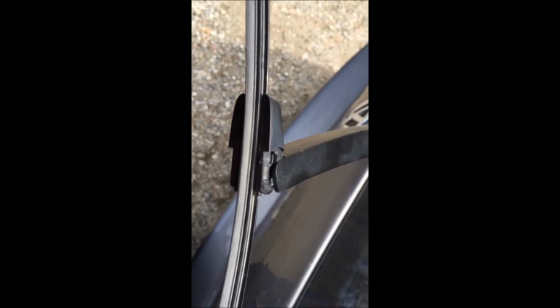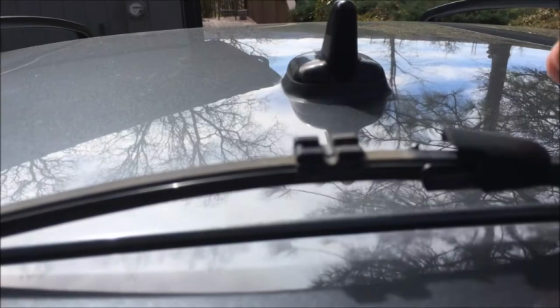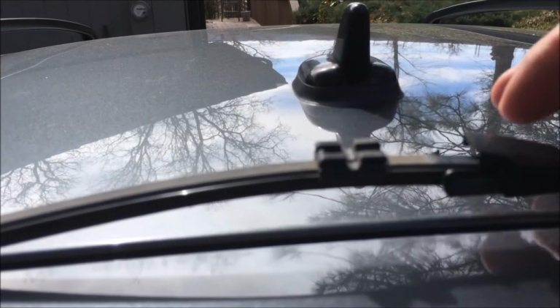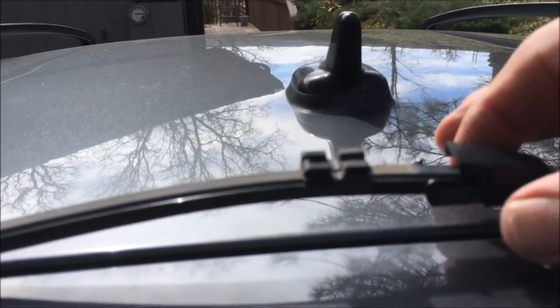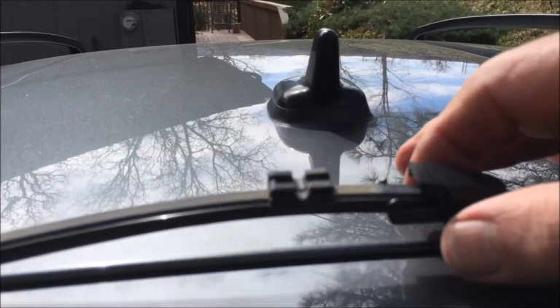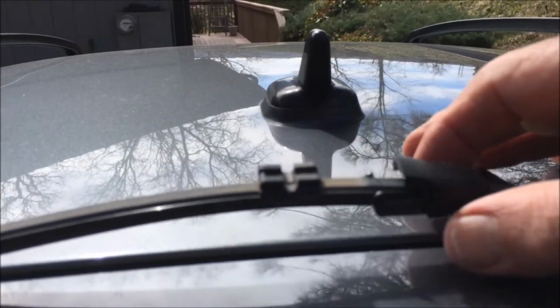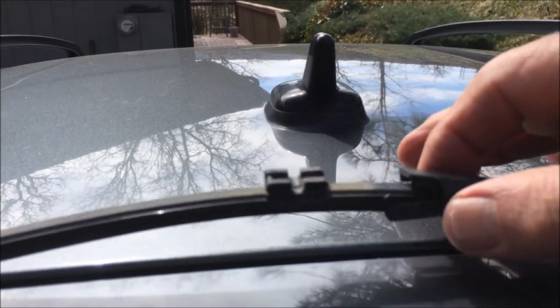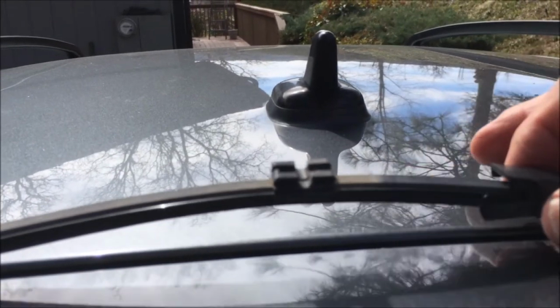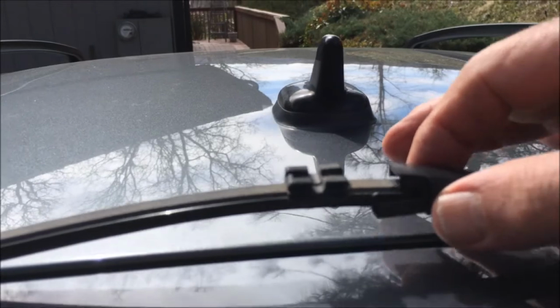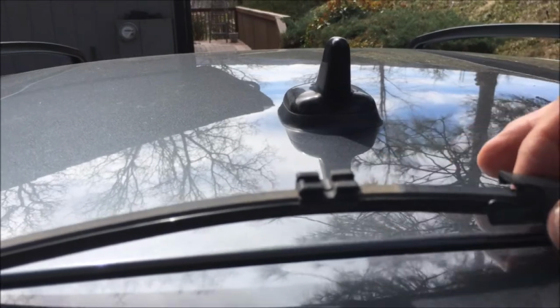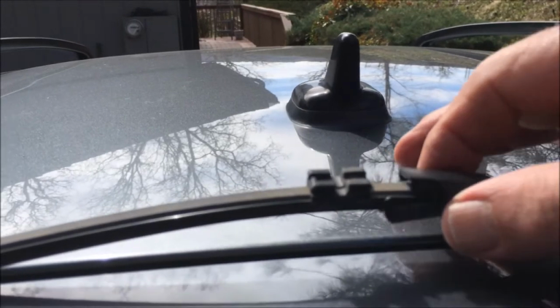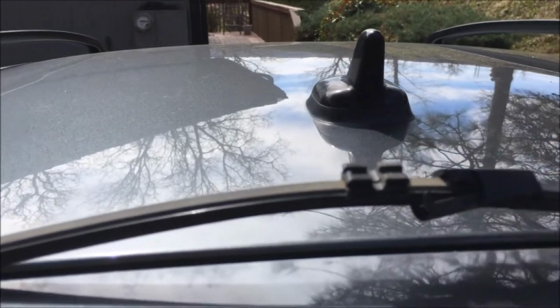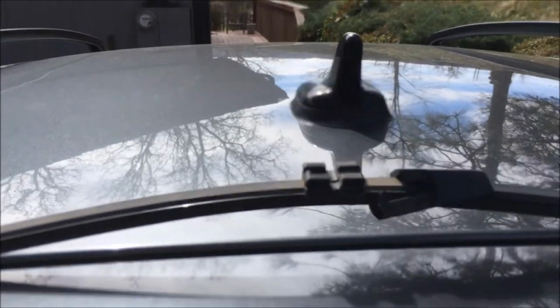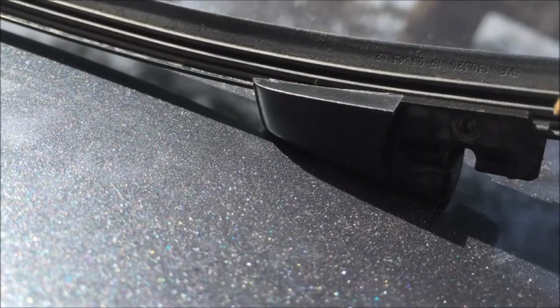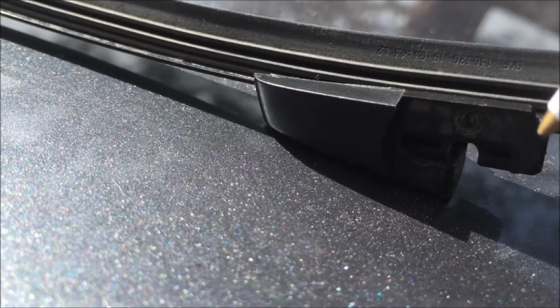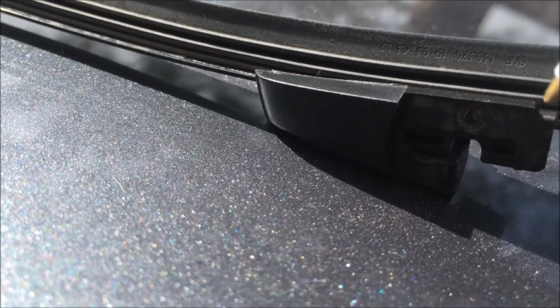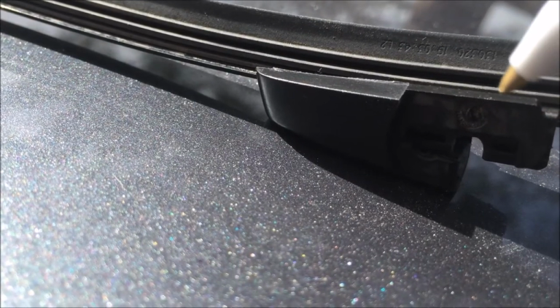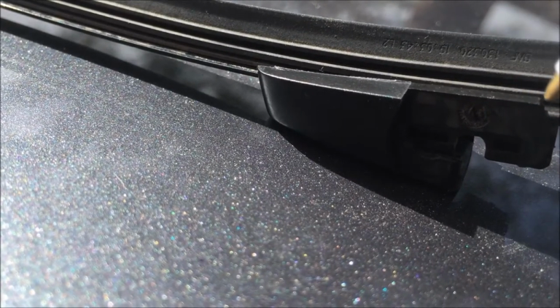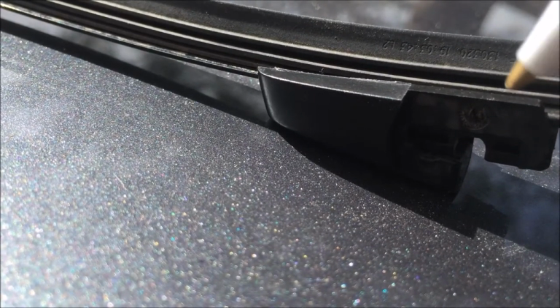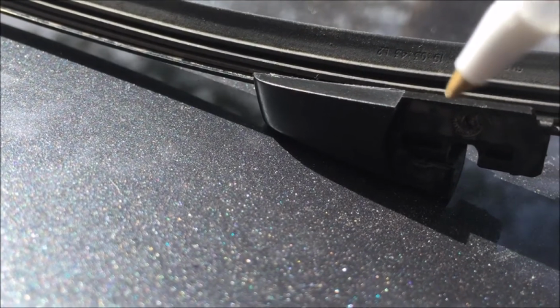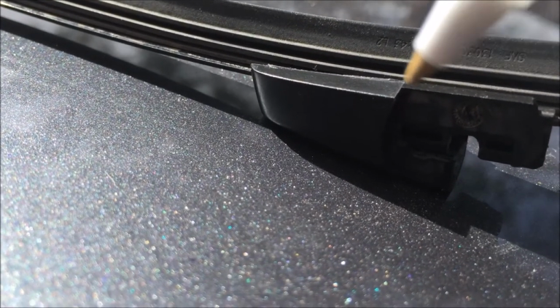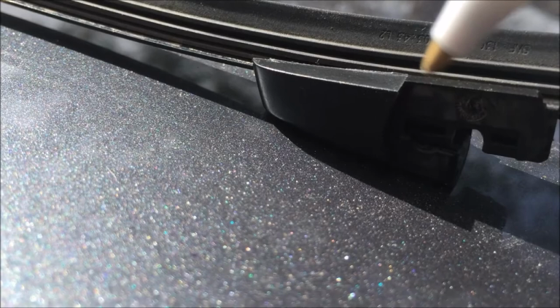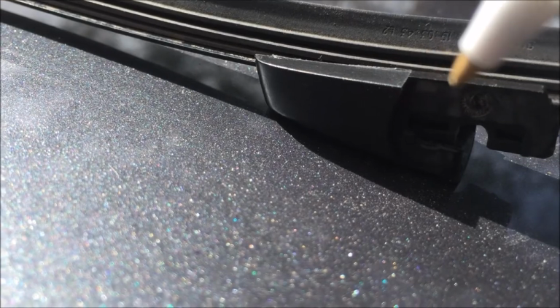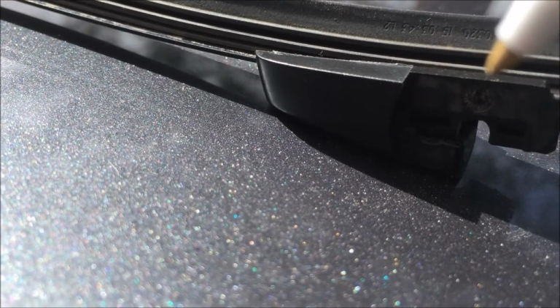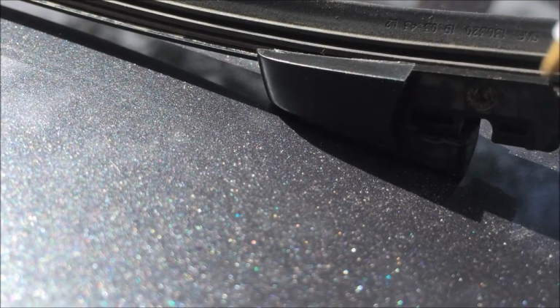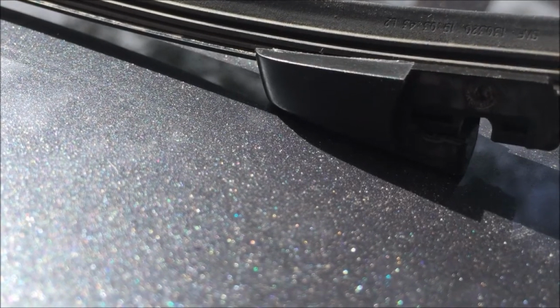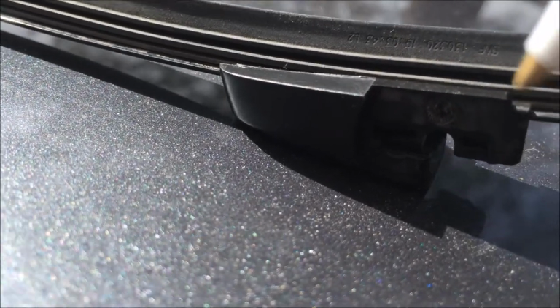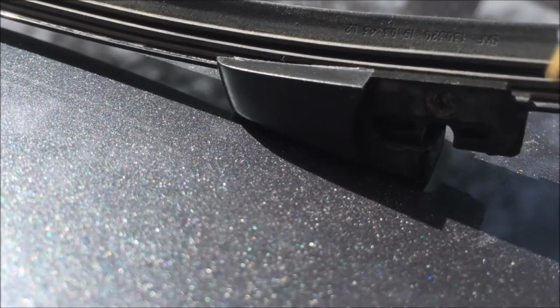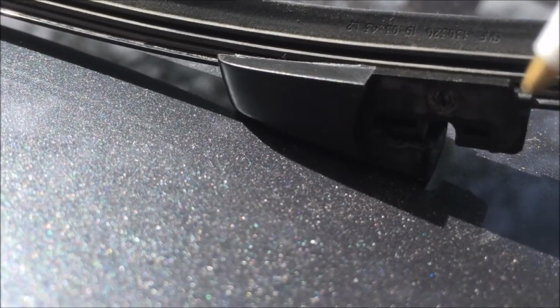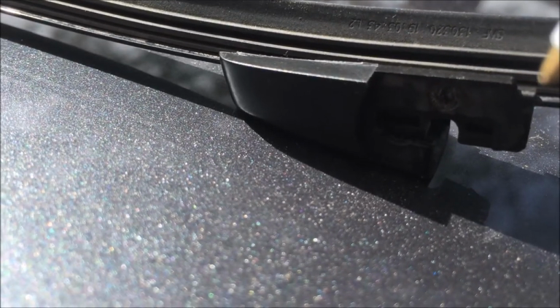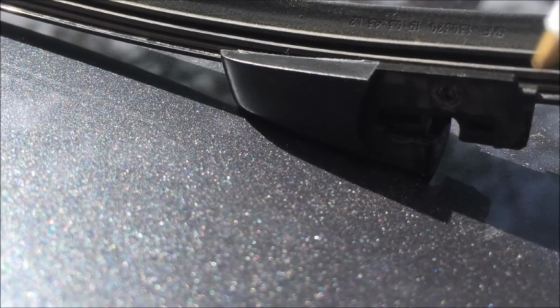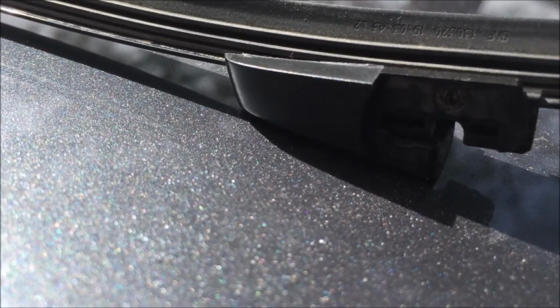The replacement blade has a slot. The retainer is separate — it slides along the wiper blade. Be sure you keep the retainer to install the new blade.